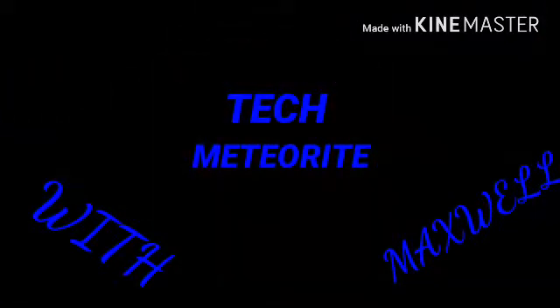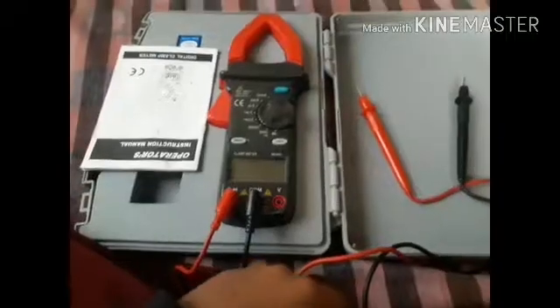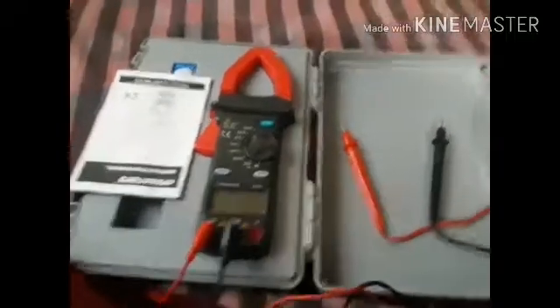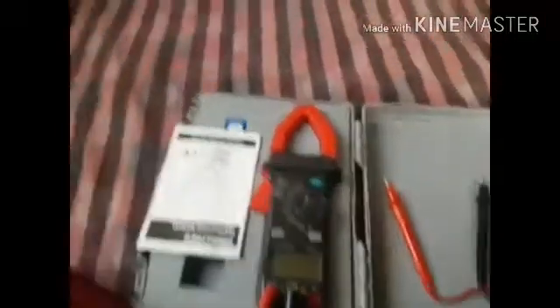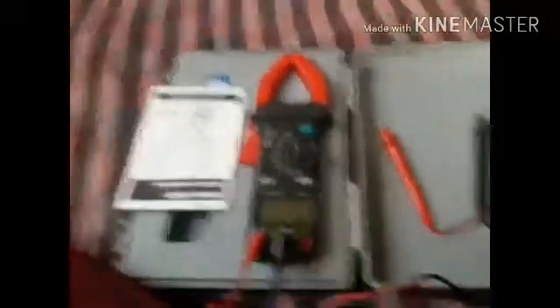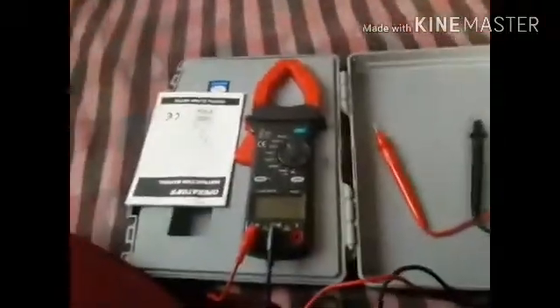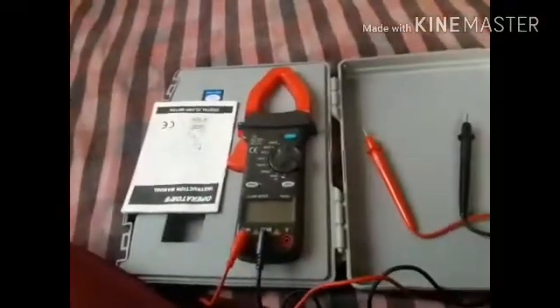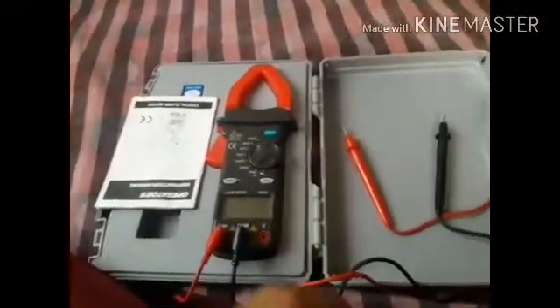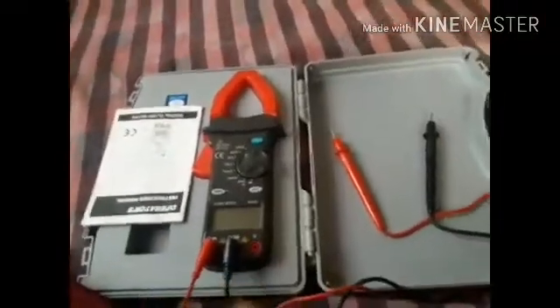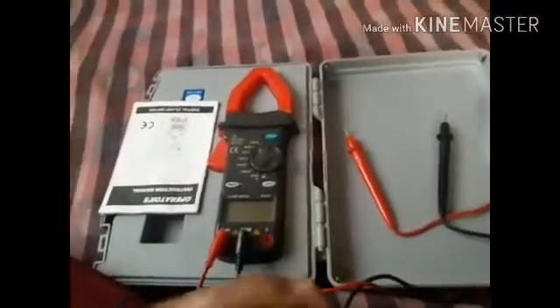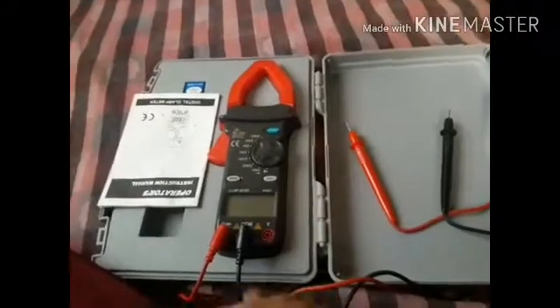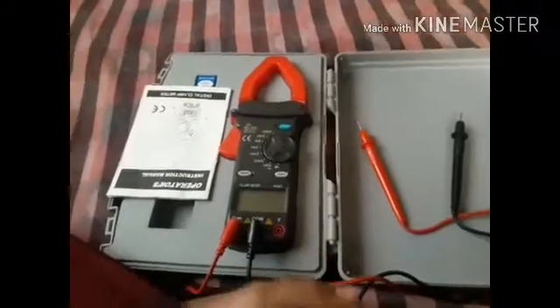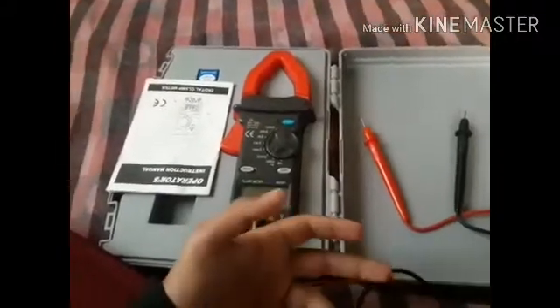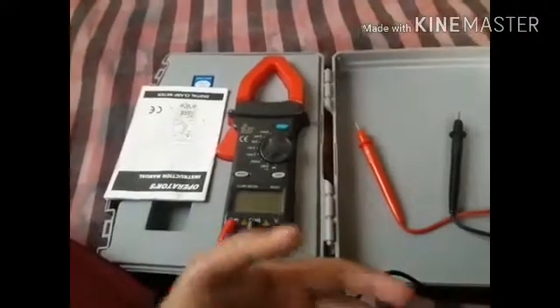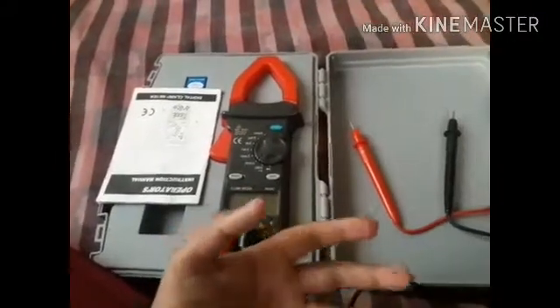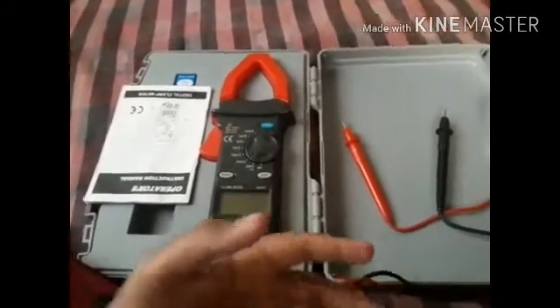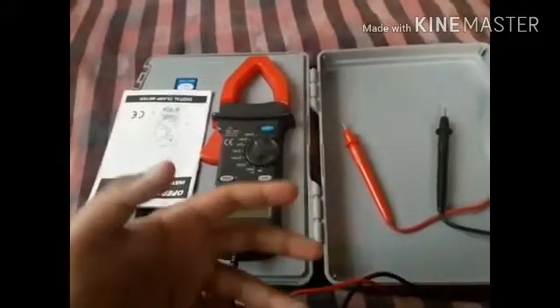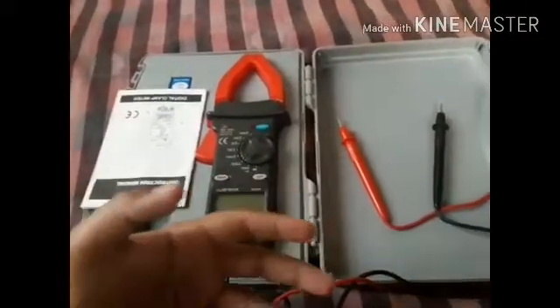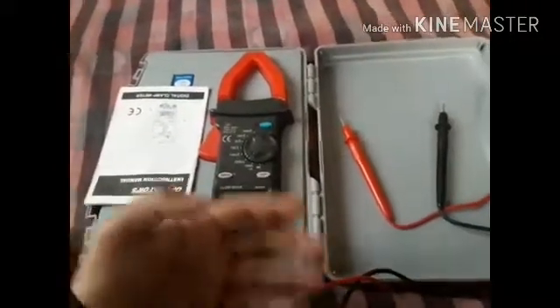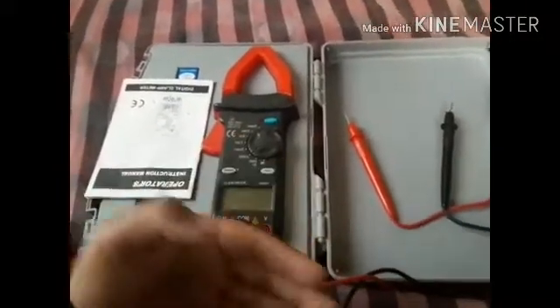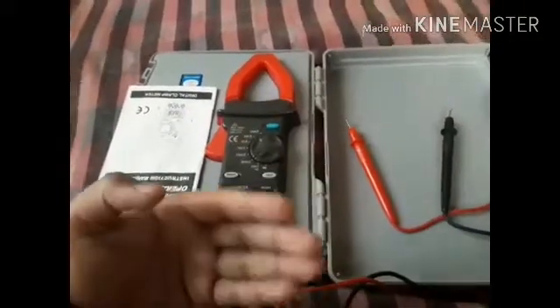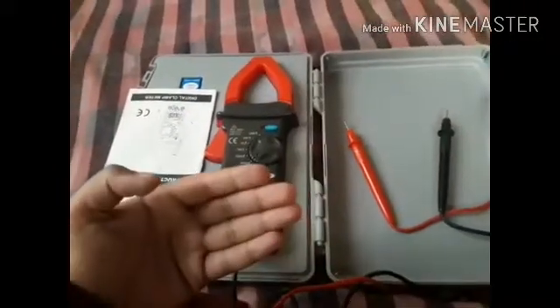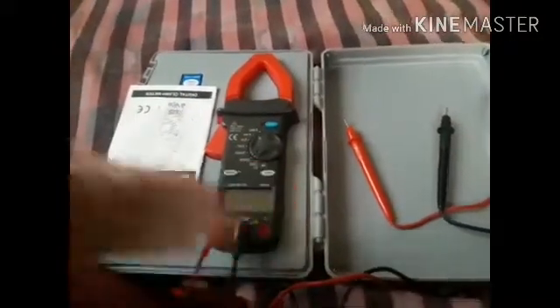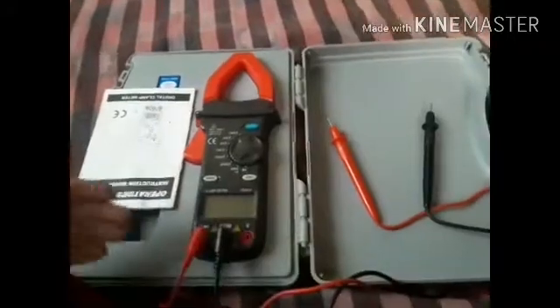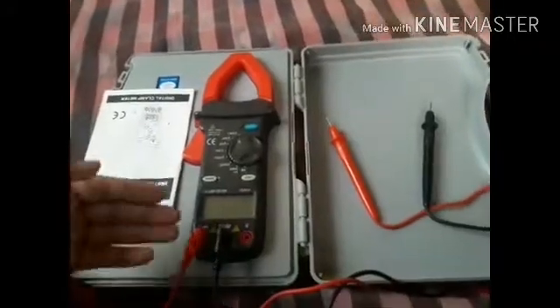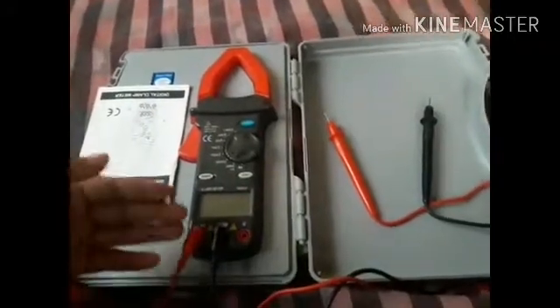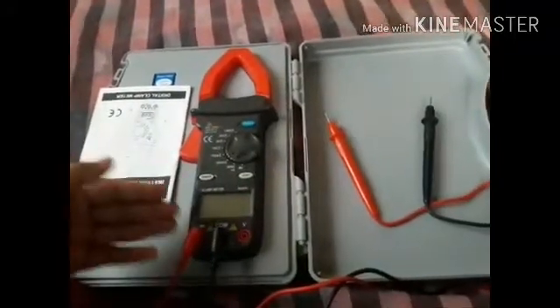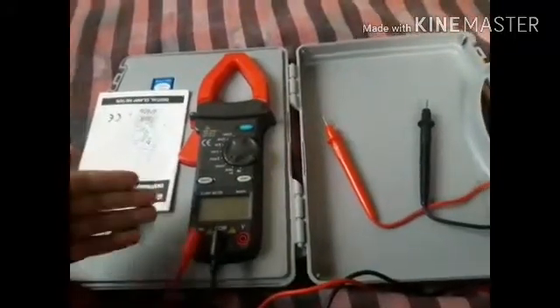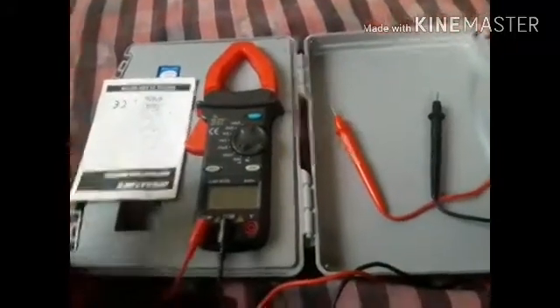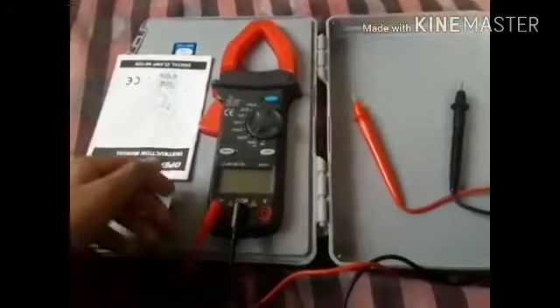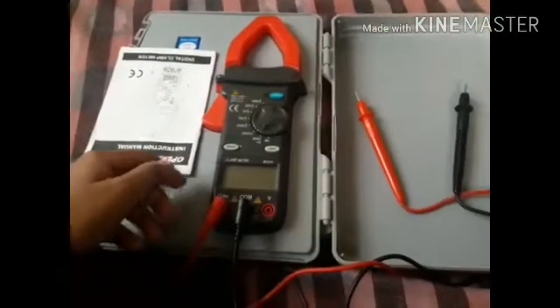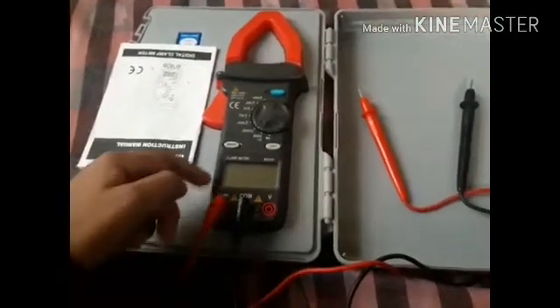Hey guys, welcome to my channel Tech Meteoroid. This is my very first channel and my very first video, so I hope you like it. Today I'm gonna show you the basics of a Mastech clamp meter.